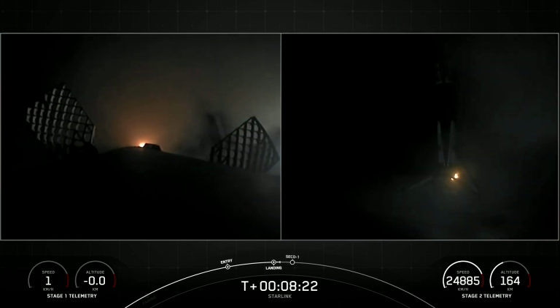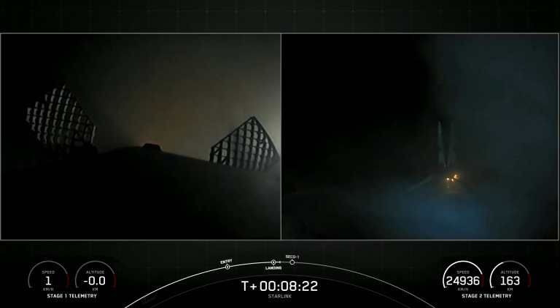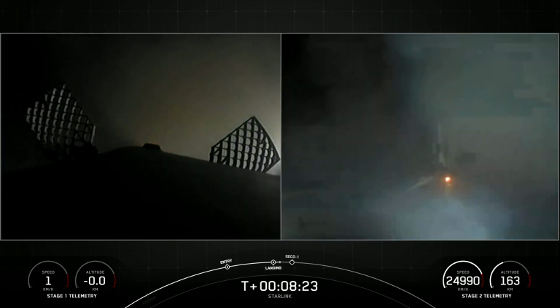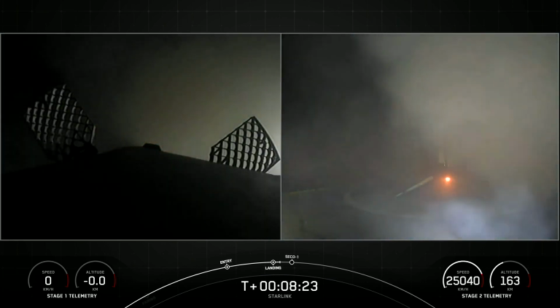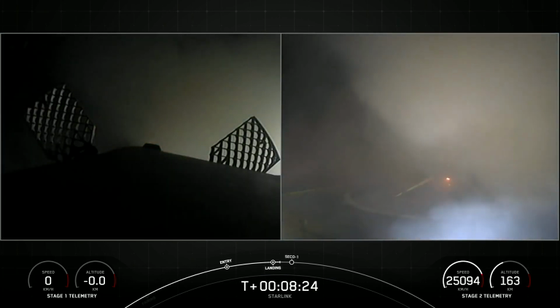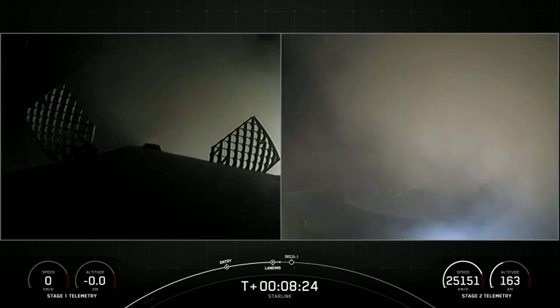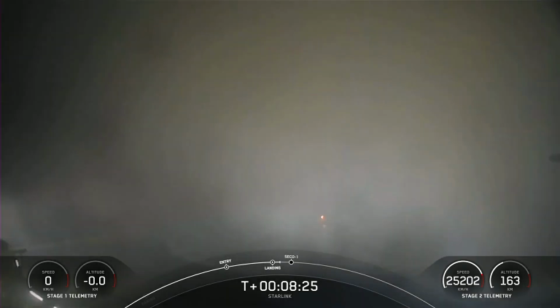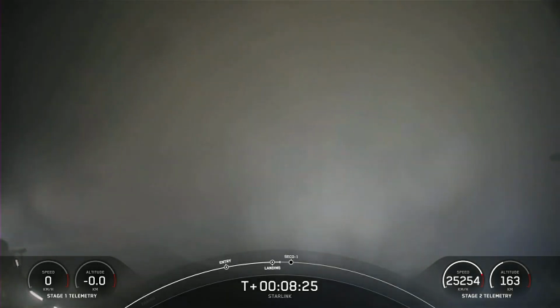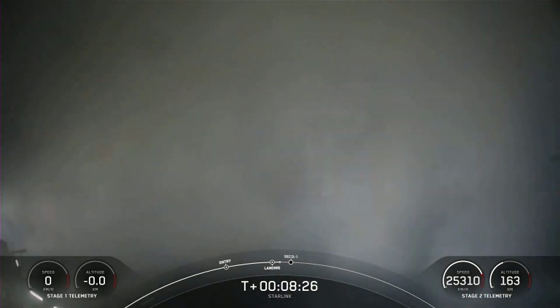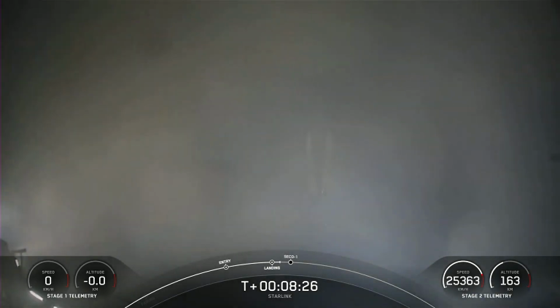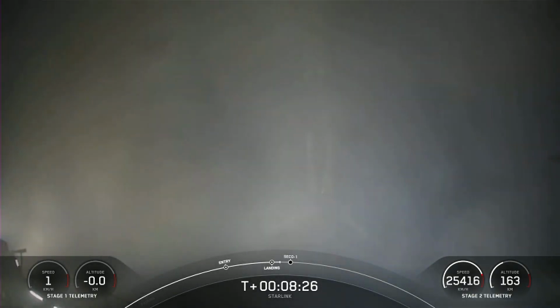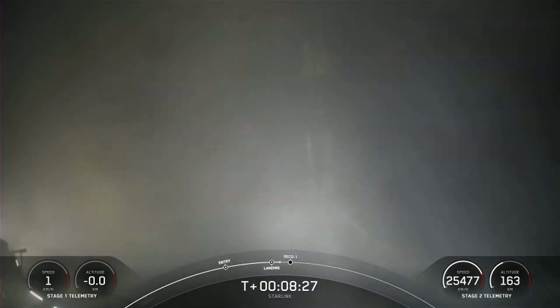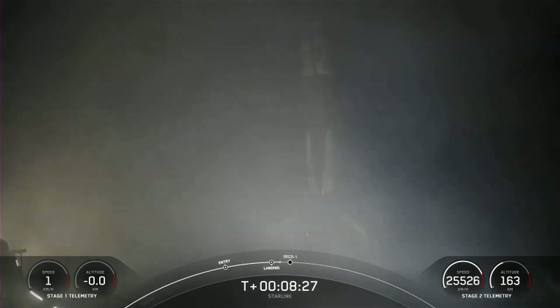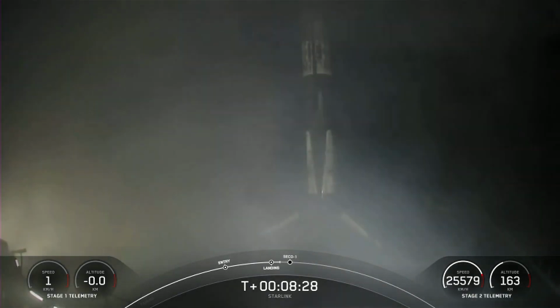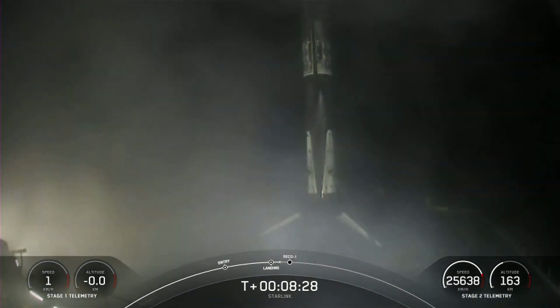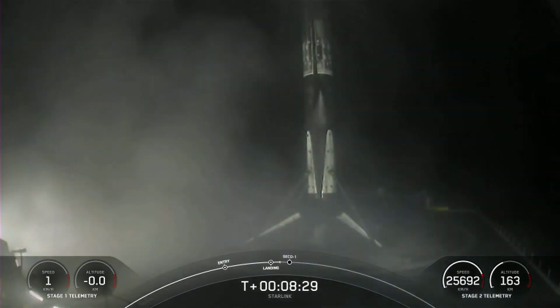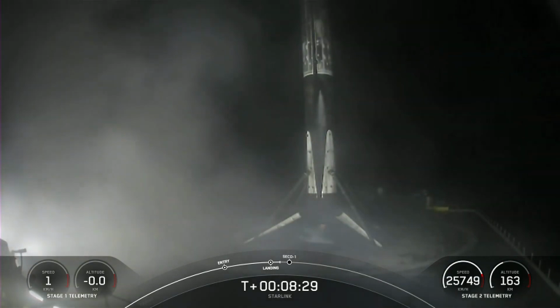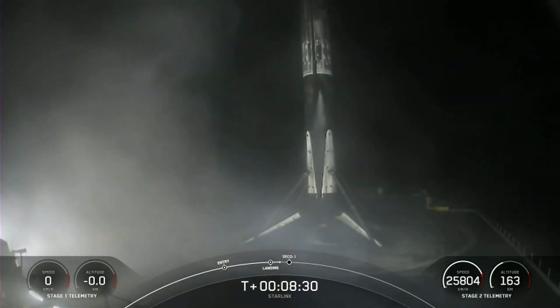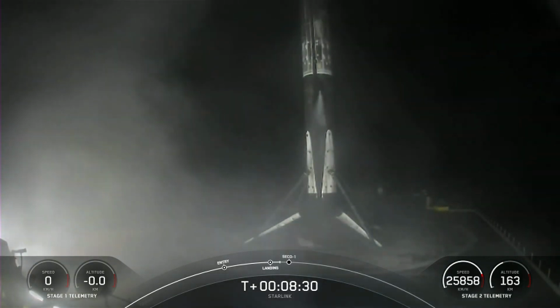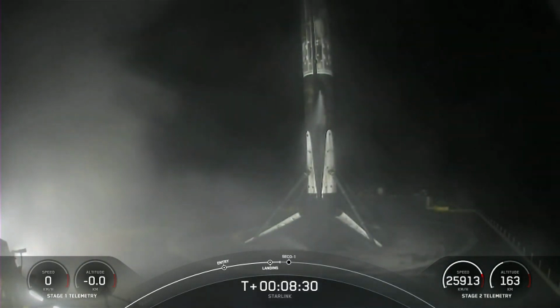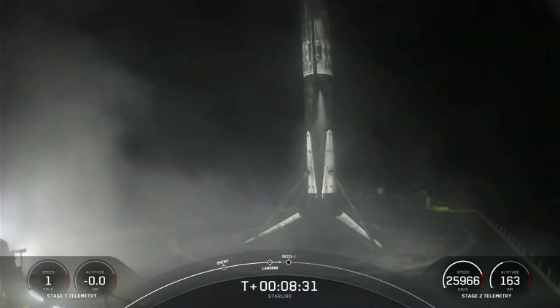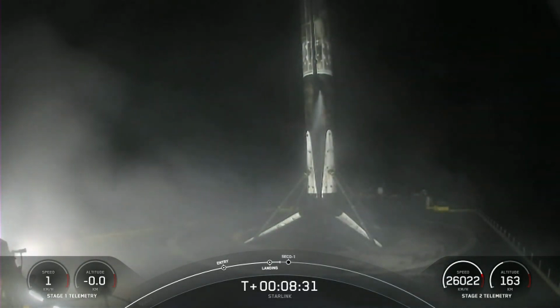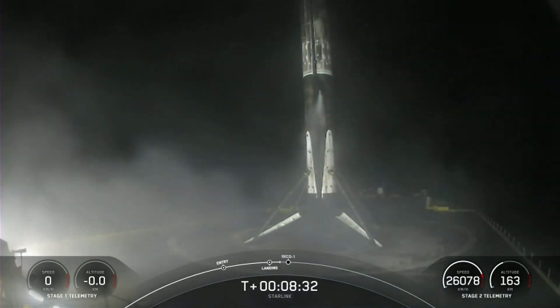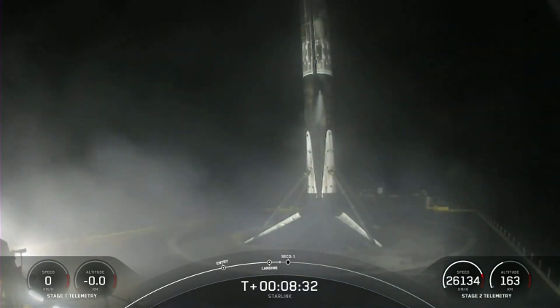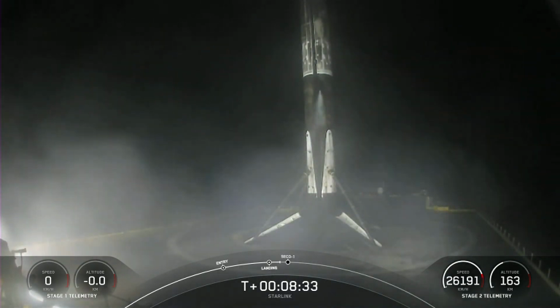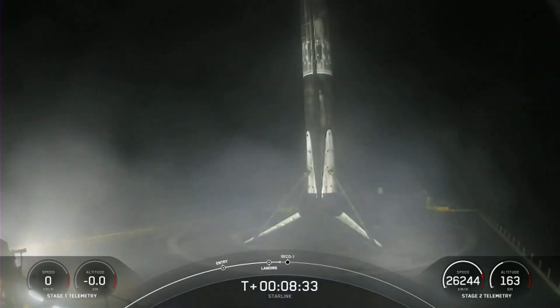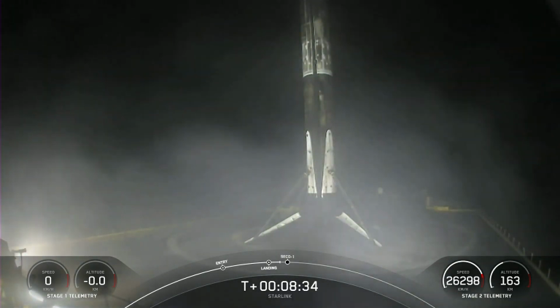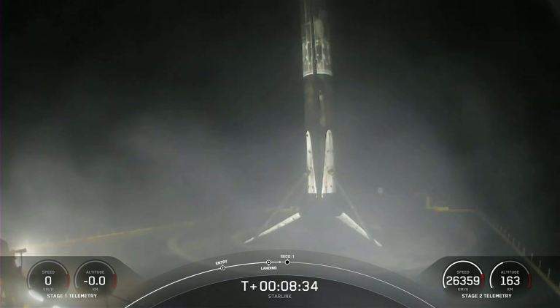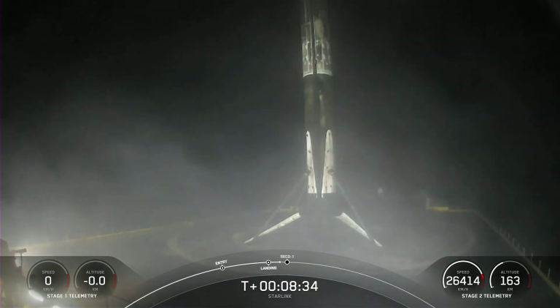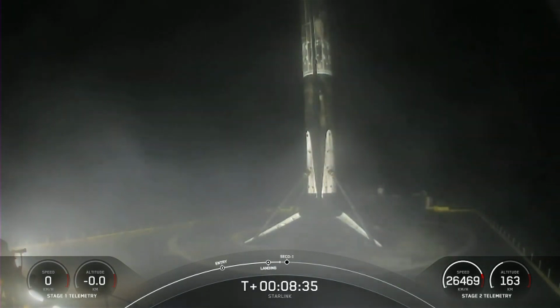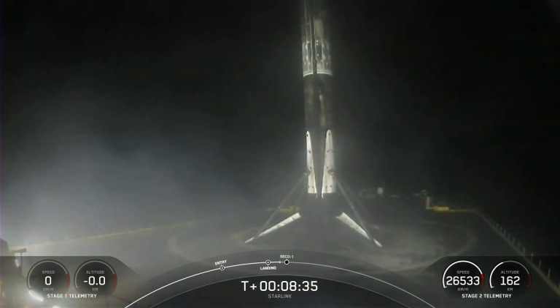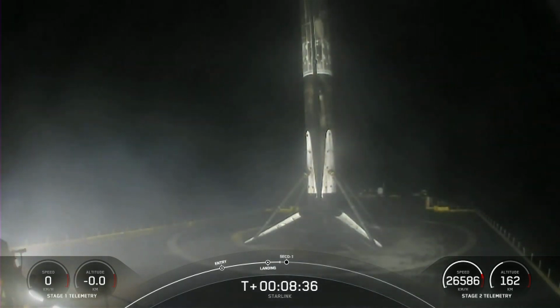Stage one landing is confirmed. Falcon 9 has landed. This marks SpaceX's 58th first stage landing on our drone ship, Of Course I Still Love You, and our 39th launch of this year.